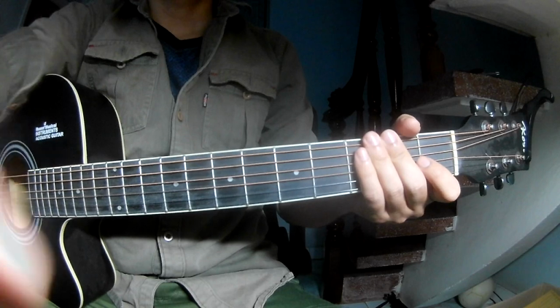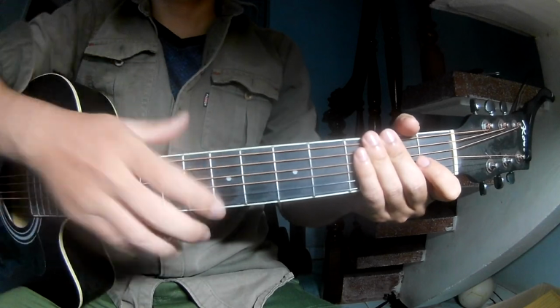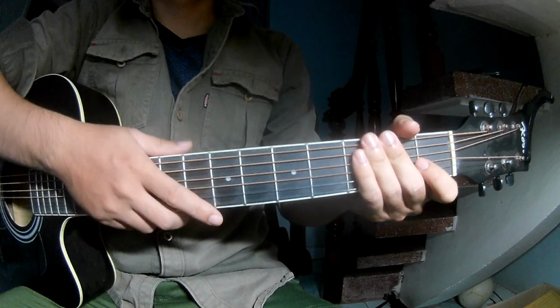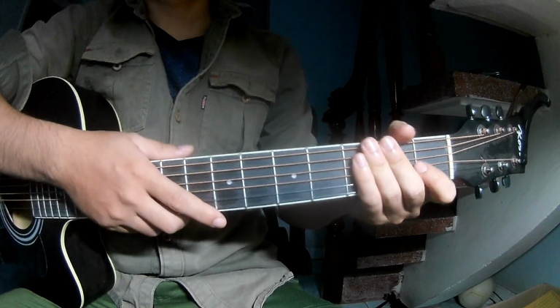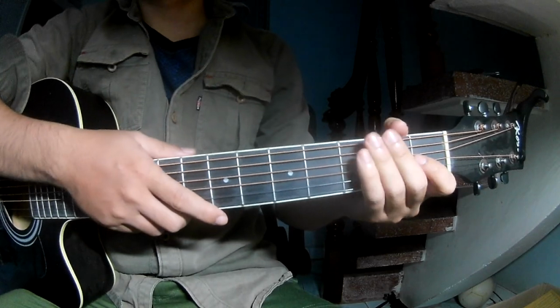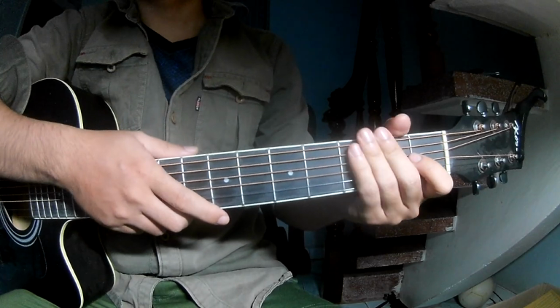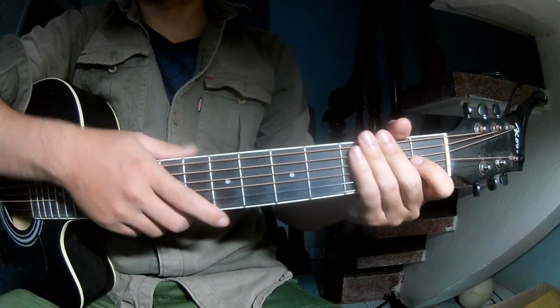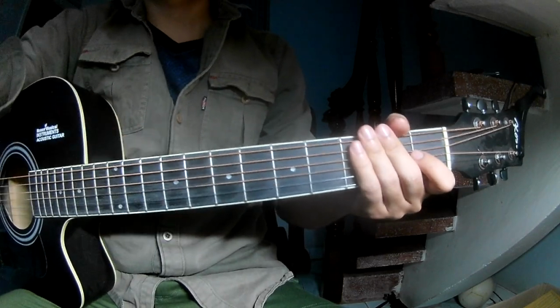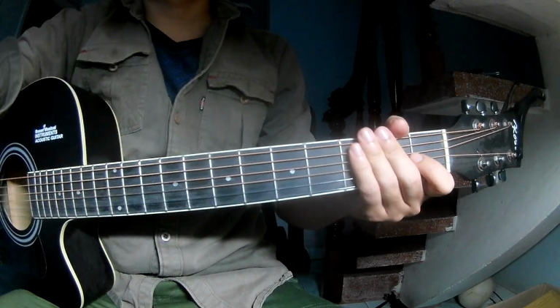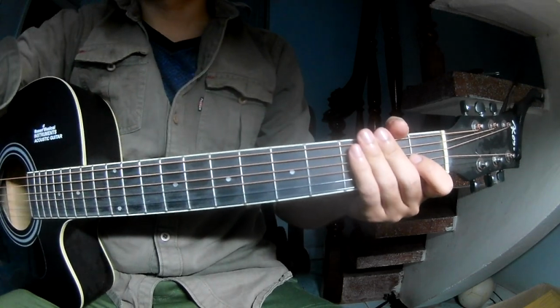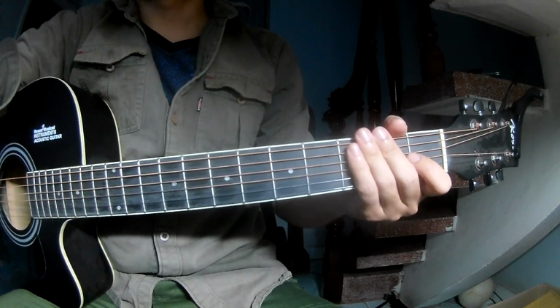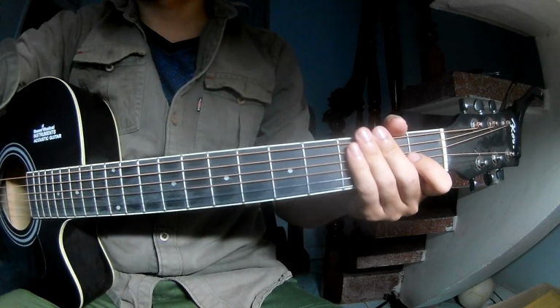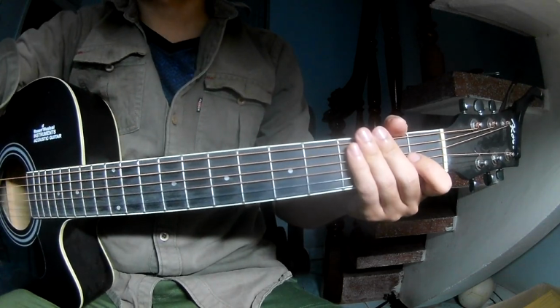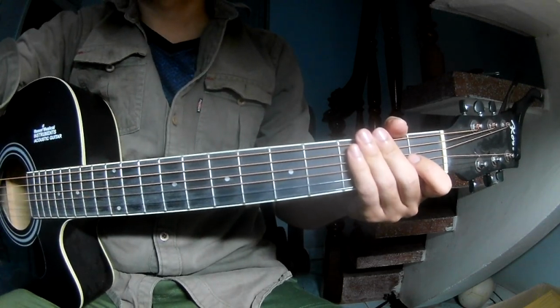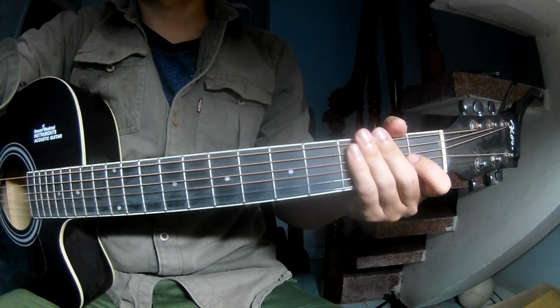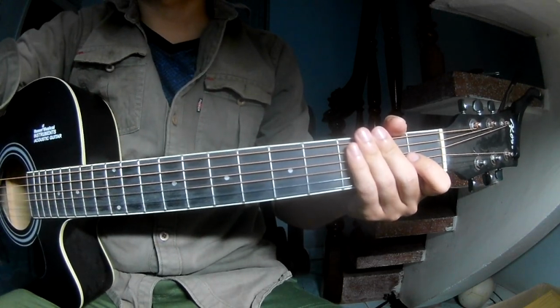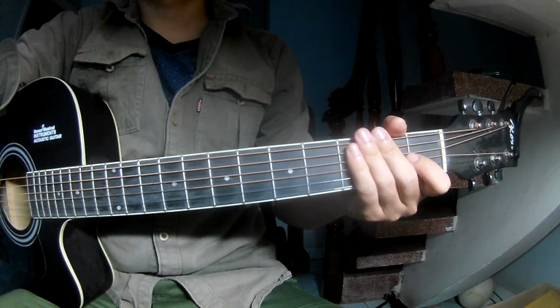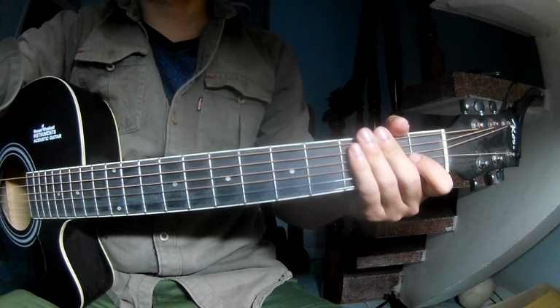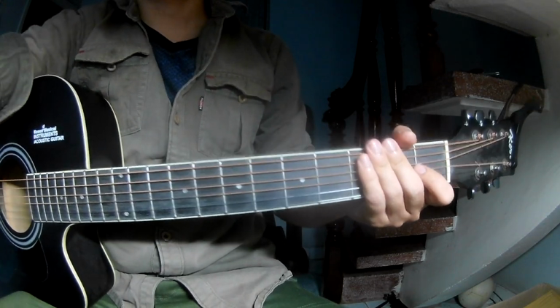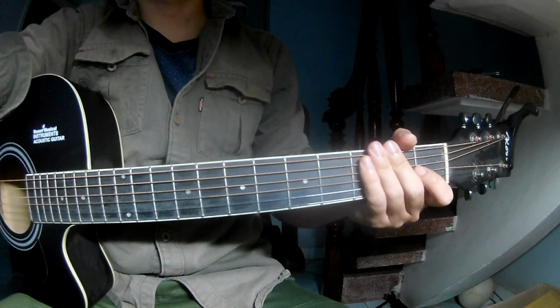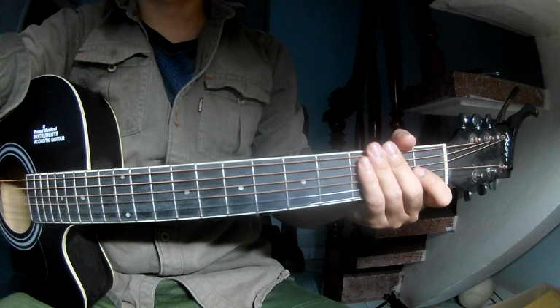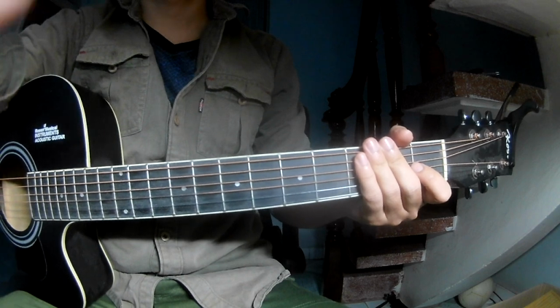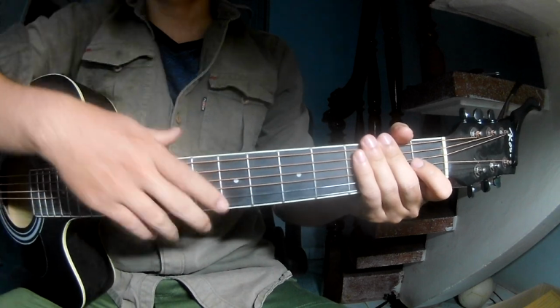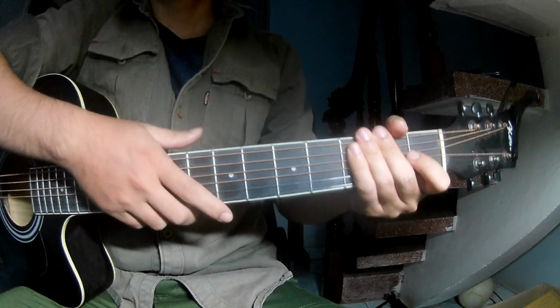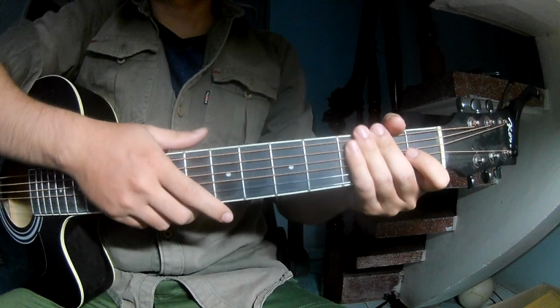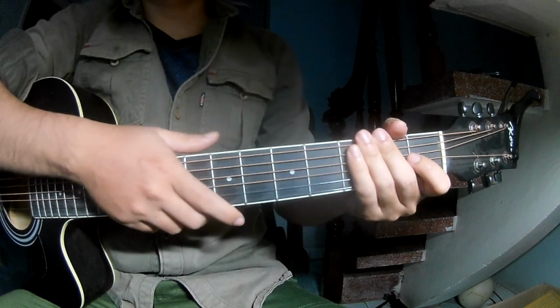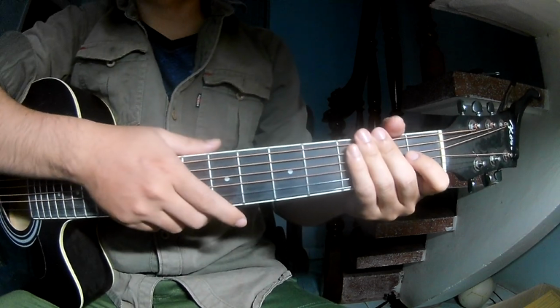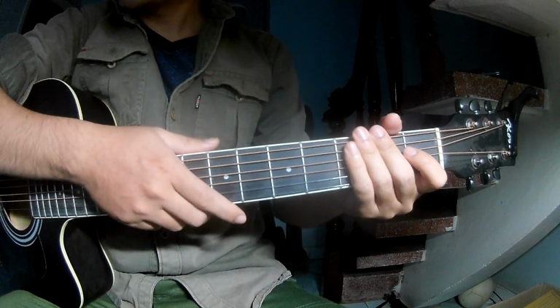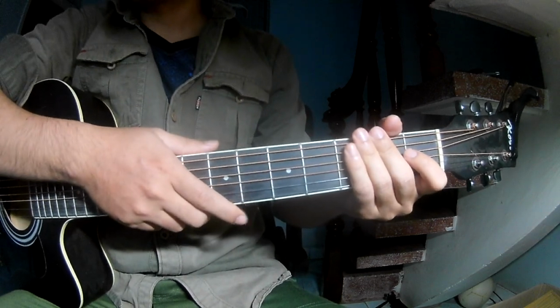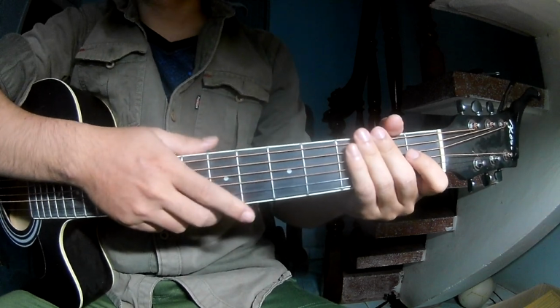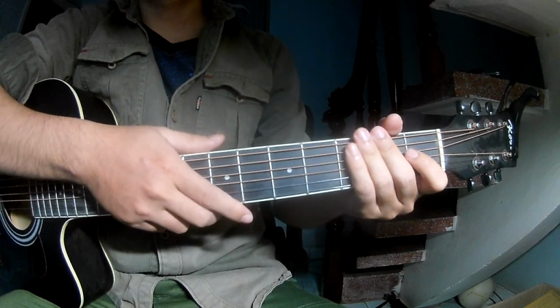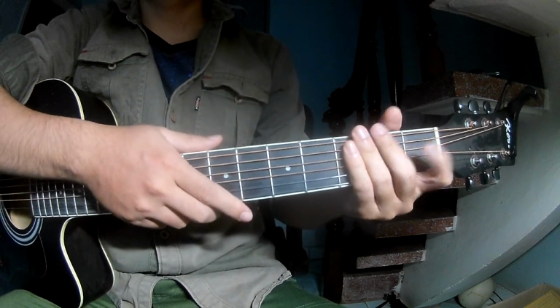Hi everyone, today we'll share how to play Vita Dance Near Normal by Kroen Wessil. You can find the phone call to the description.